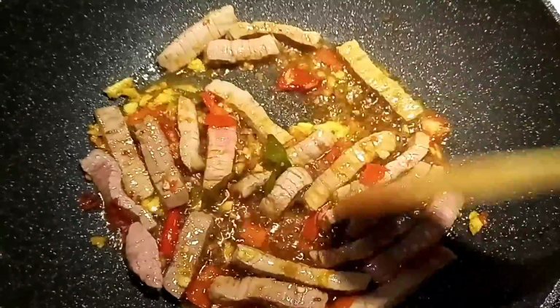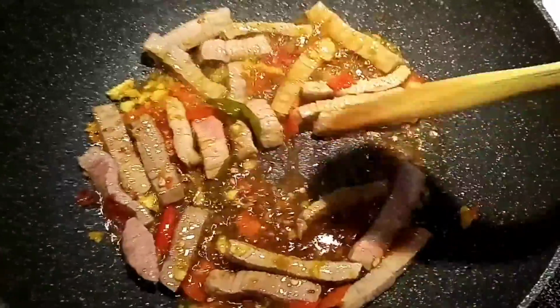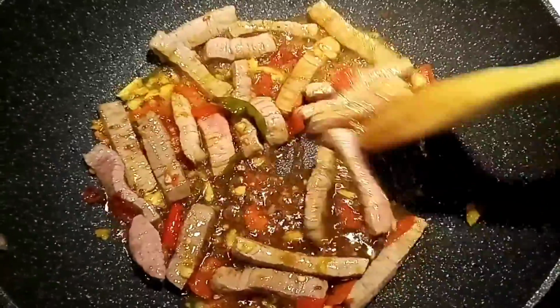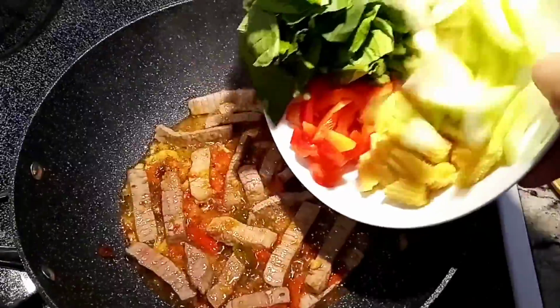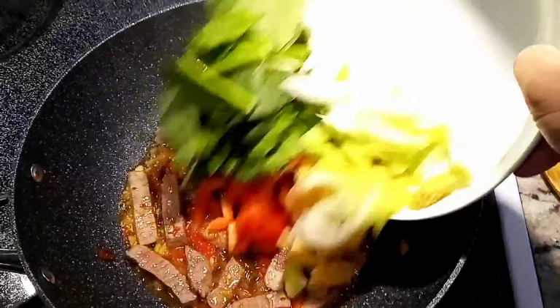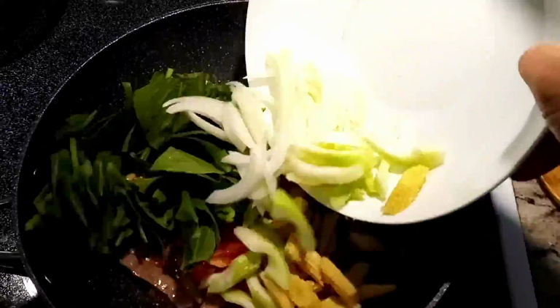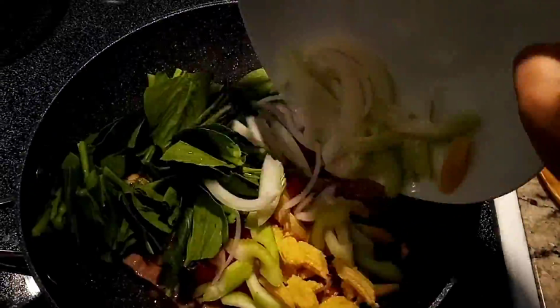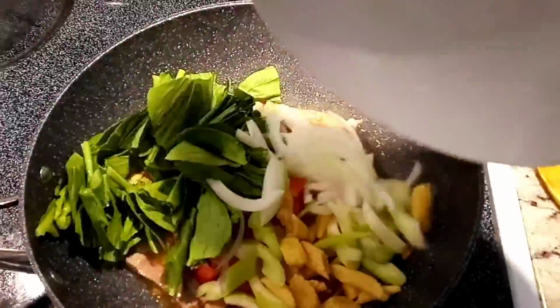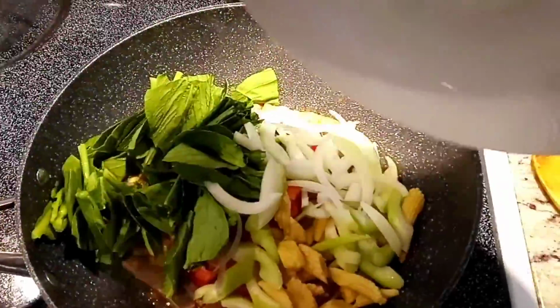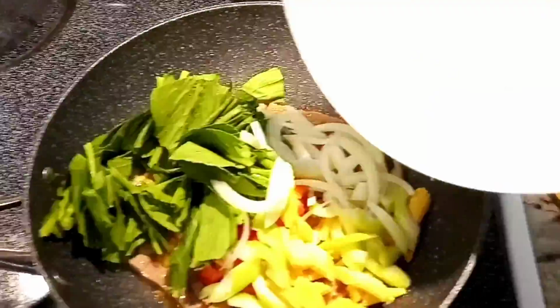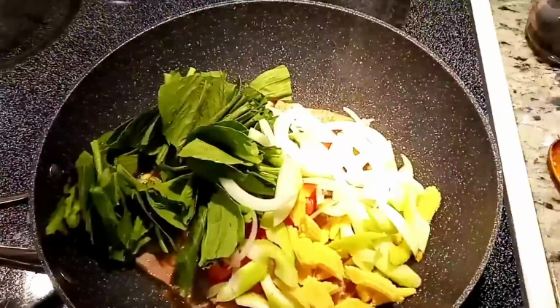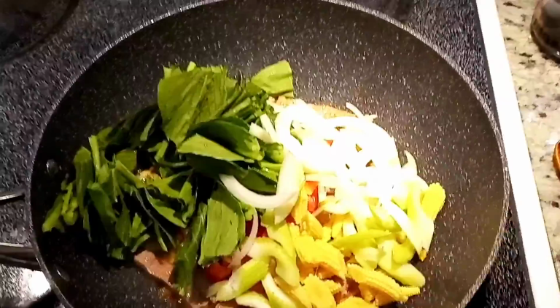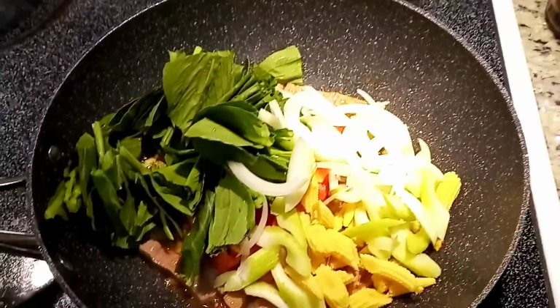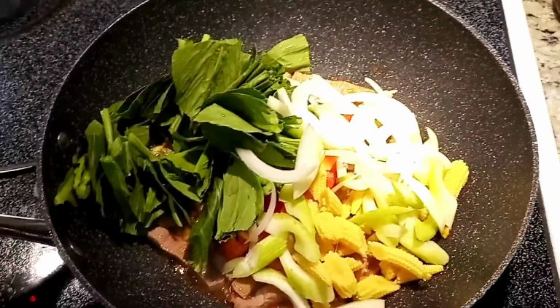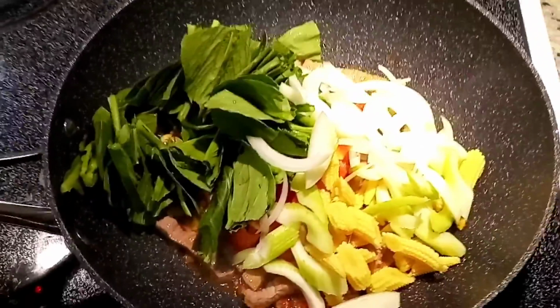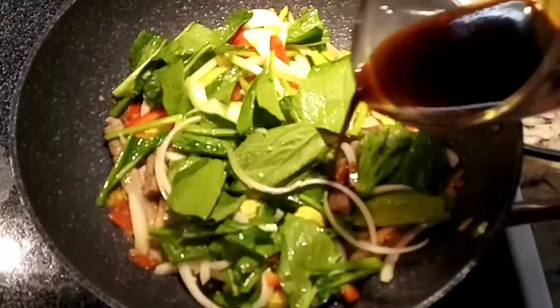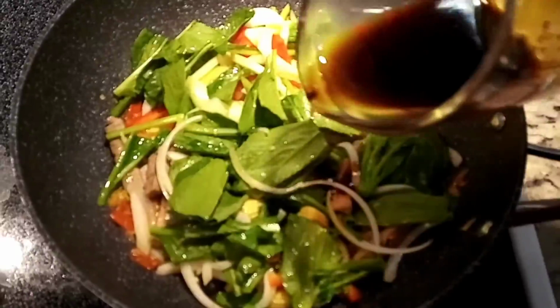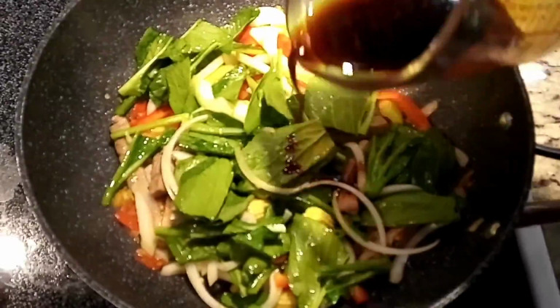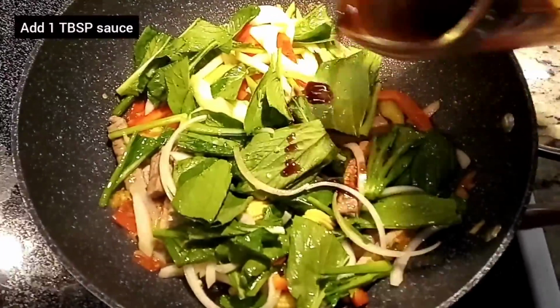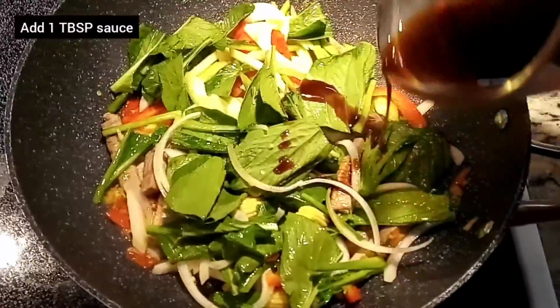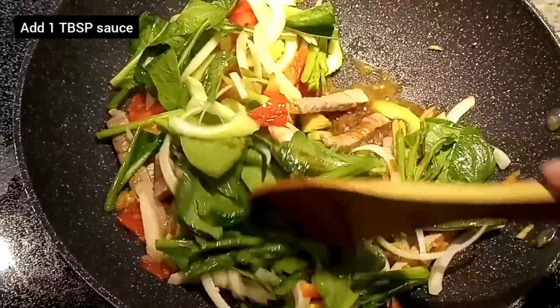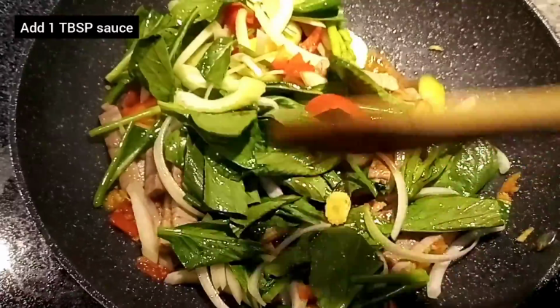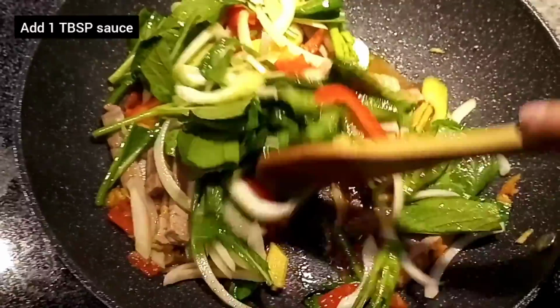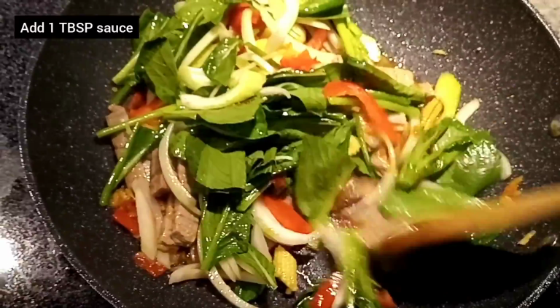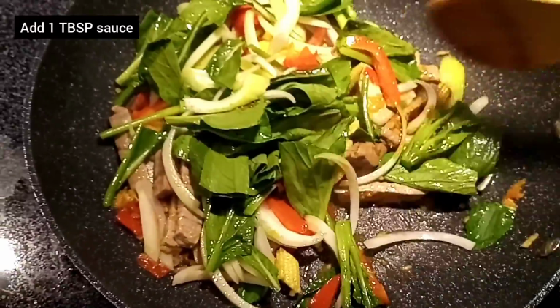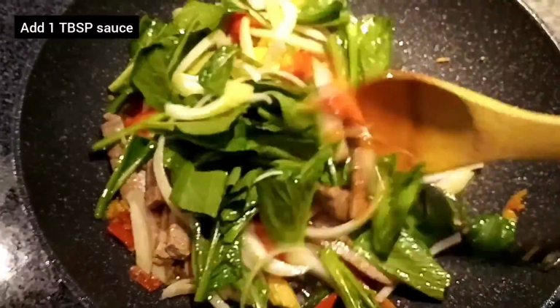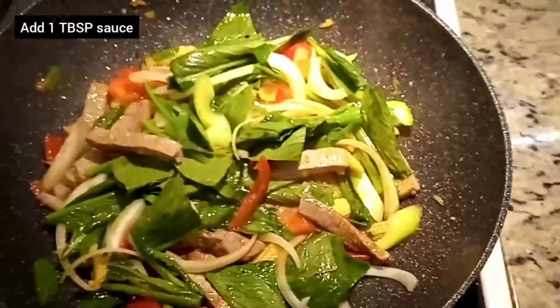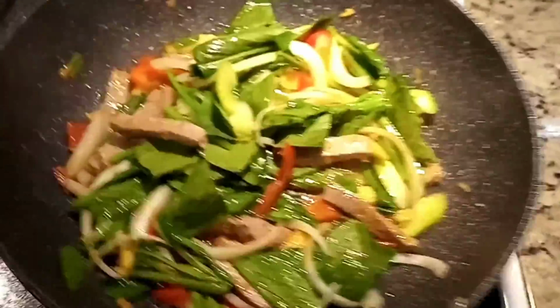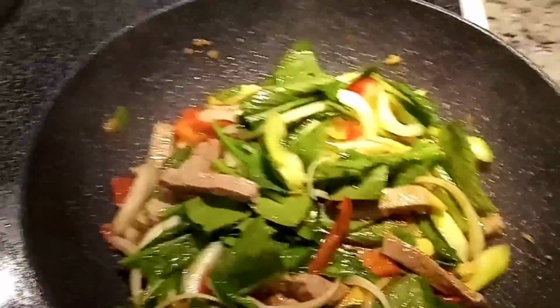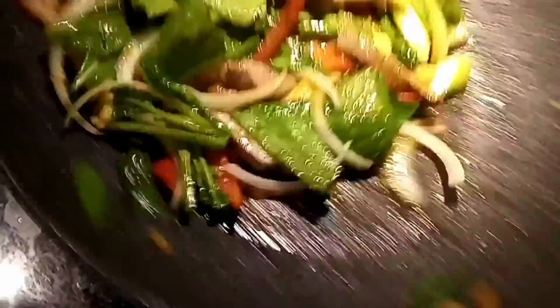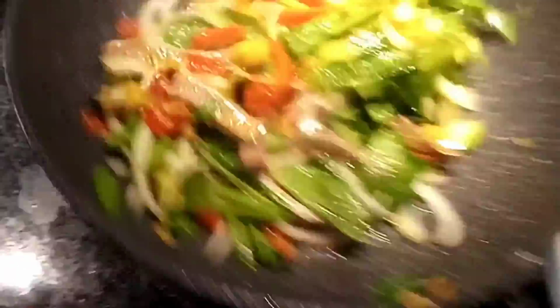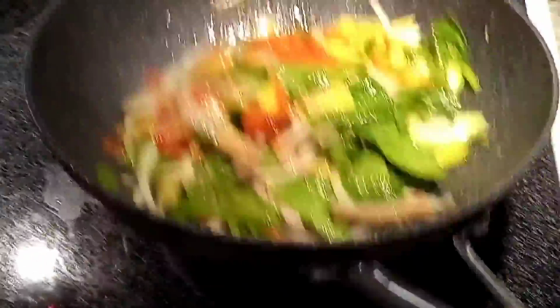You can use any vegetables. I have onions, baby corn, celery, red bell pepper and choi-sum. I like to add a little bit more sauce to the veggies and give them a good toss.